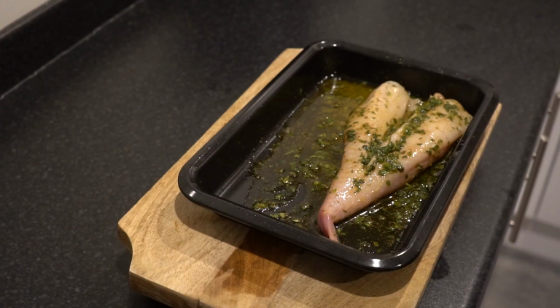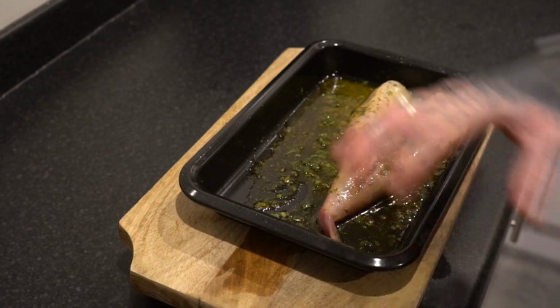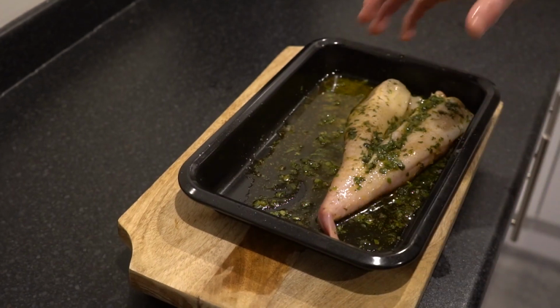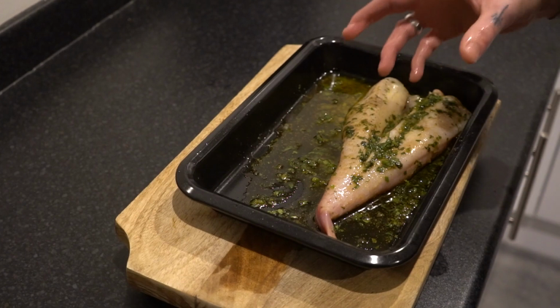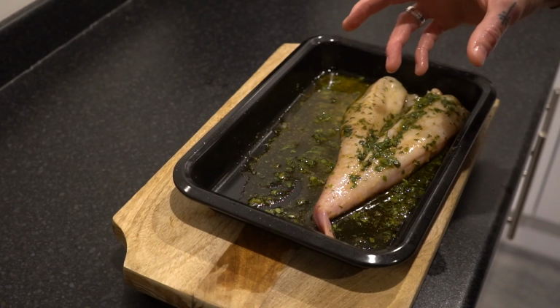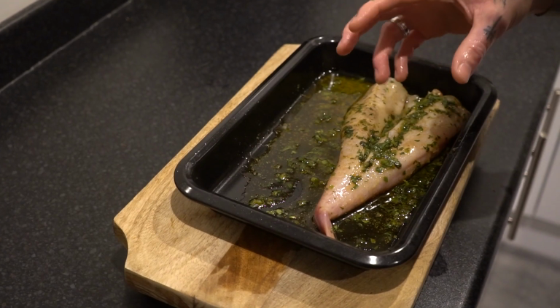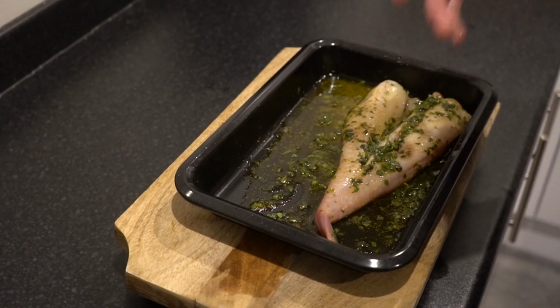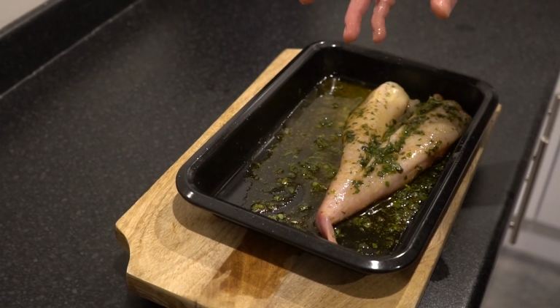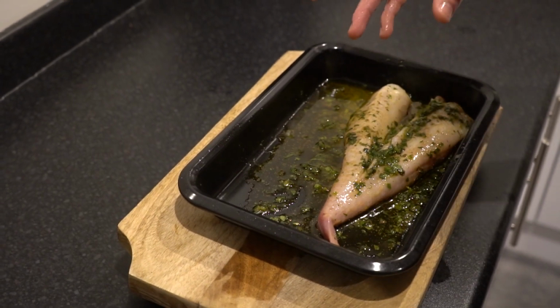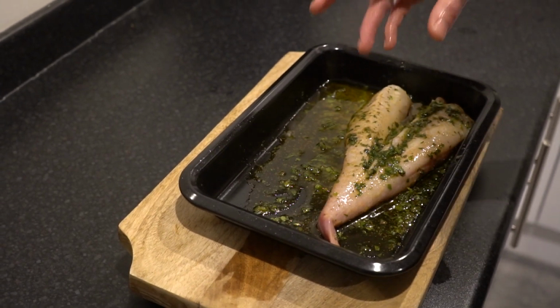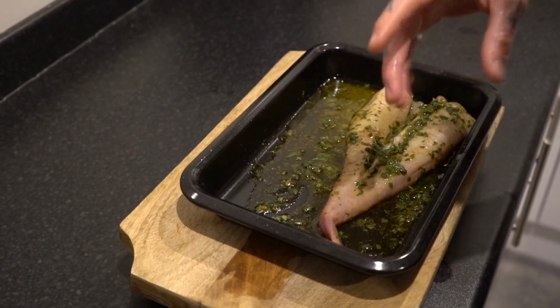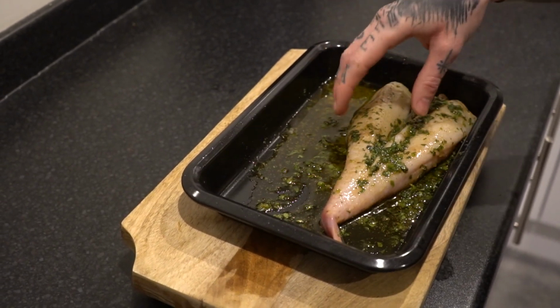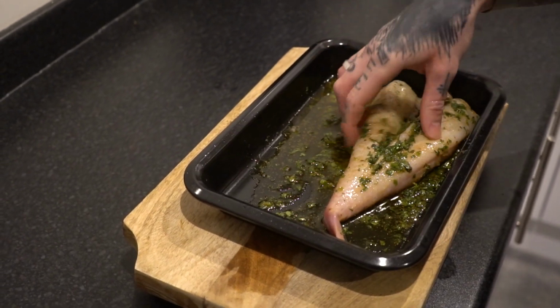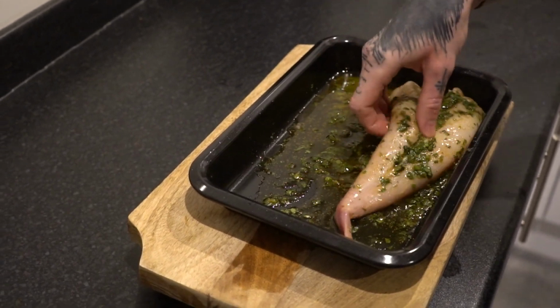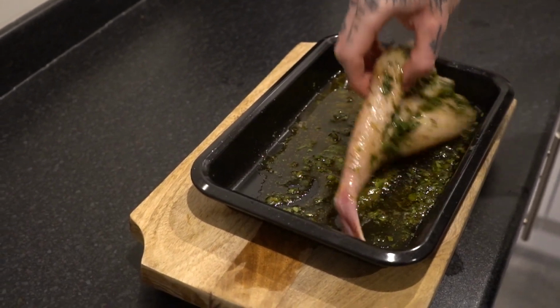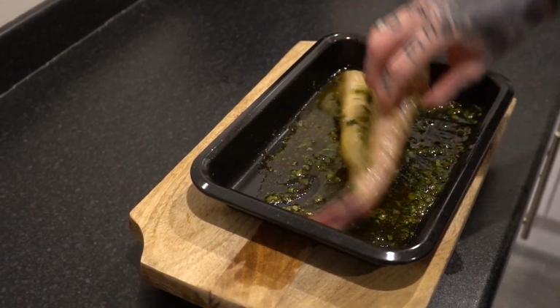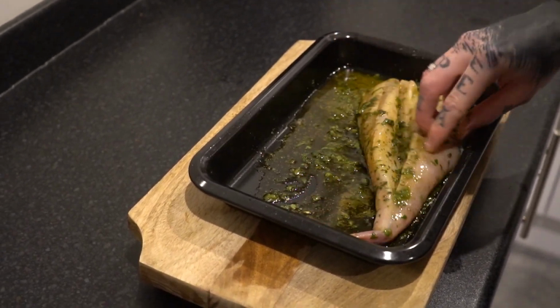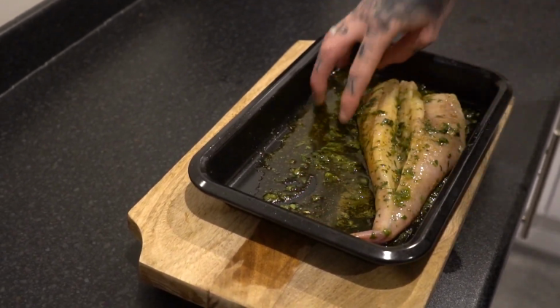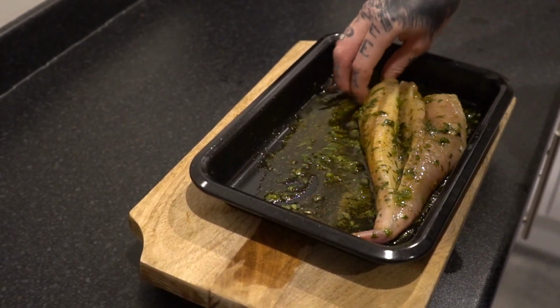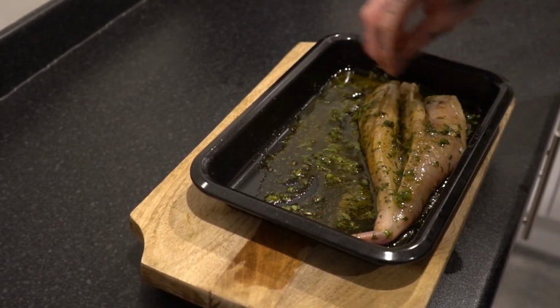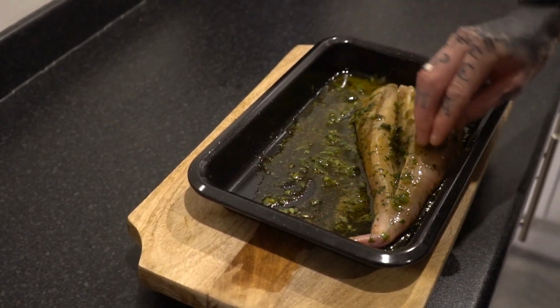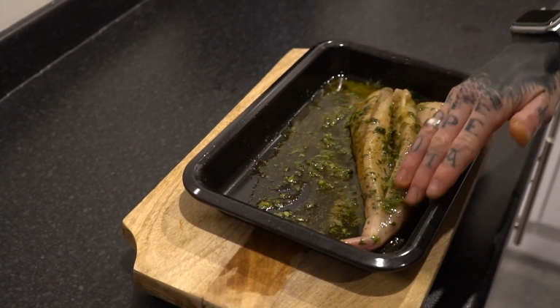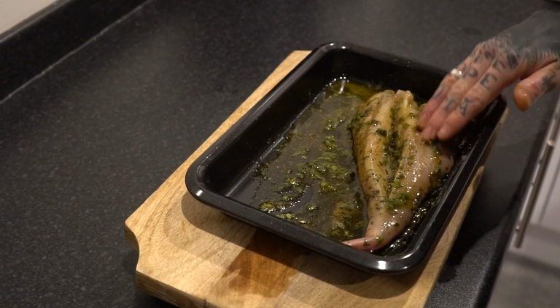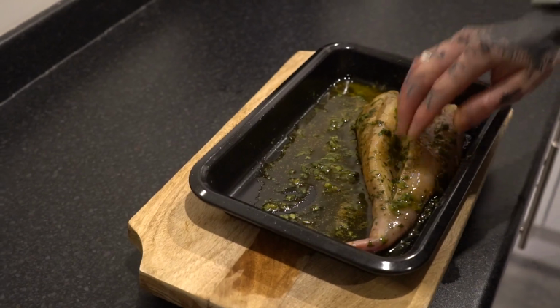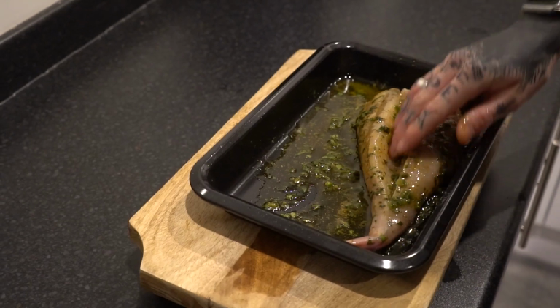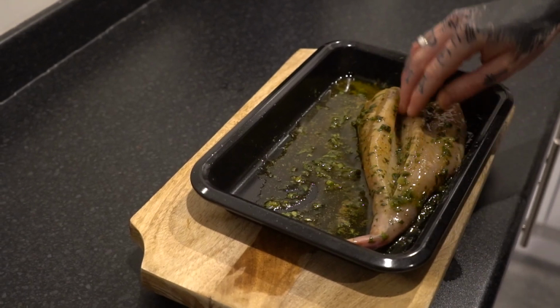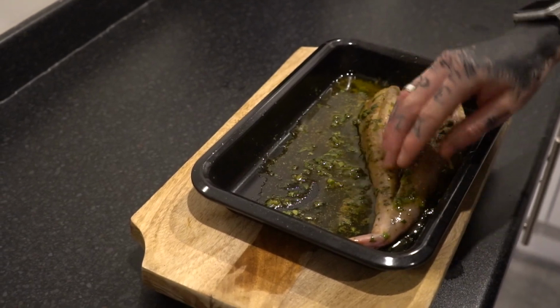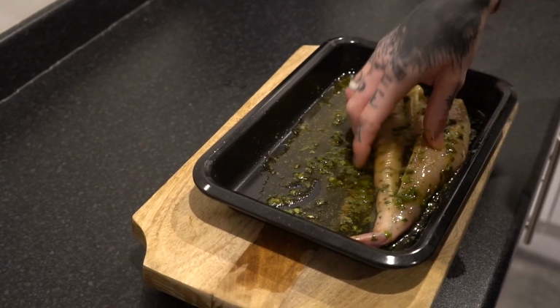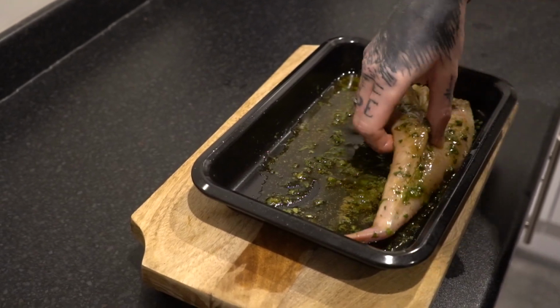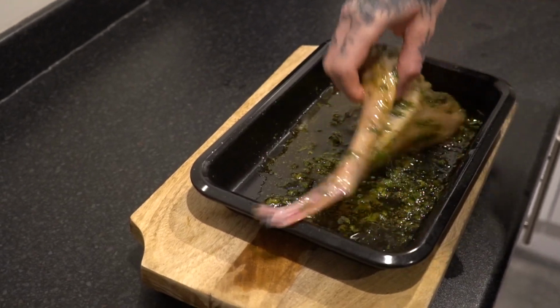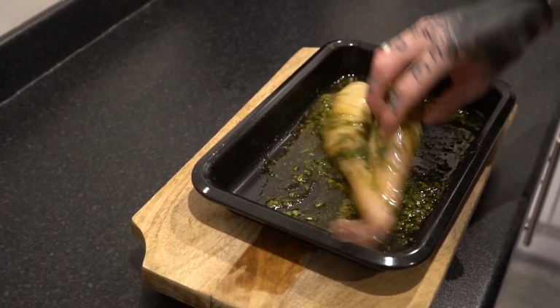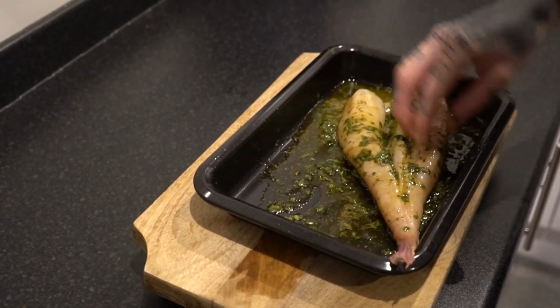So here we have the monkfish, it's already butterflied and it's in the dish. What we're going to do is just flip it over and rub the seasoning in there just to get a nice bit of flavour.